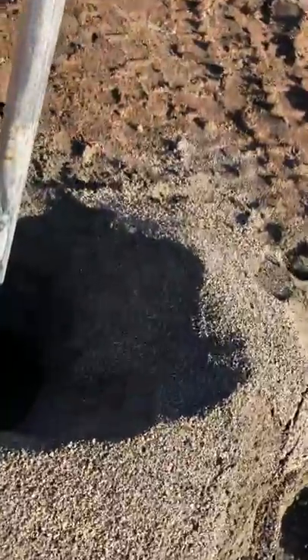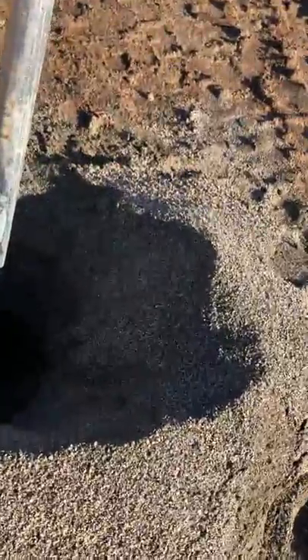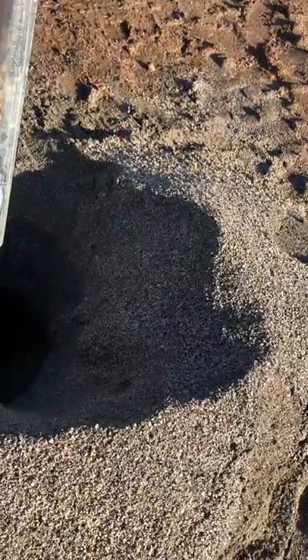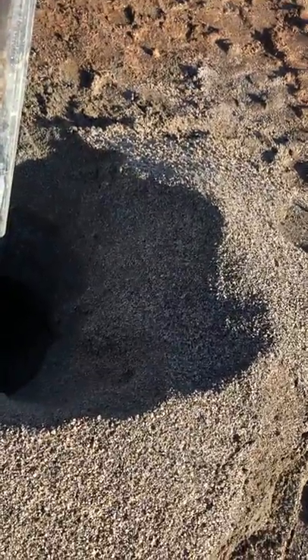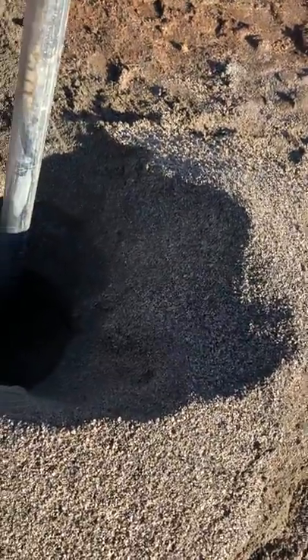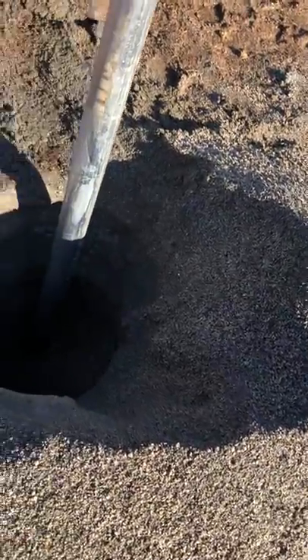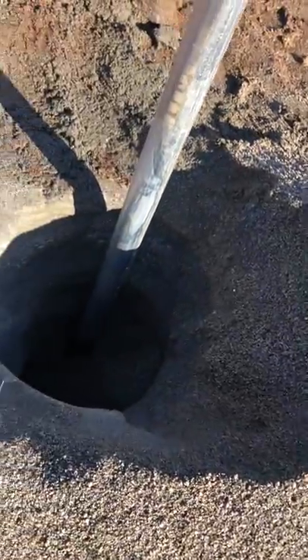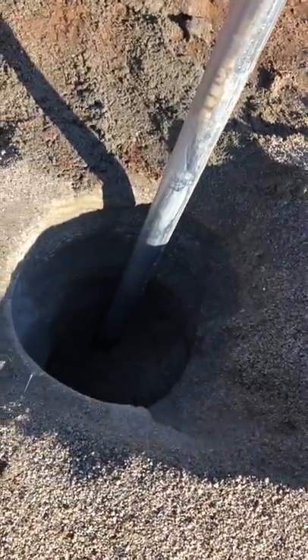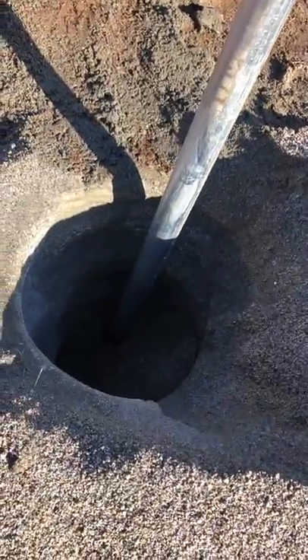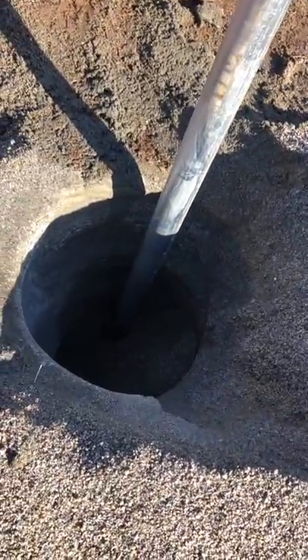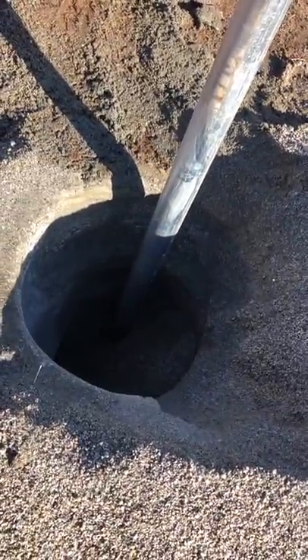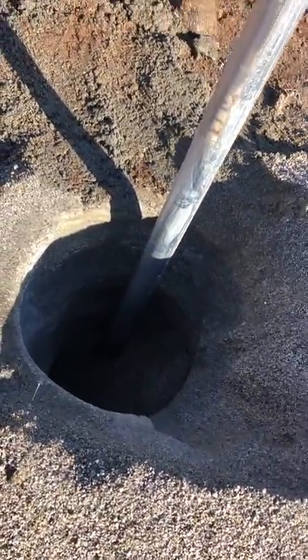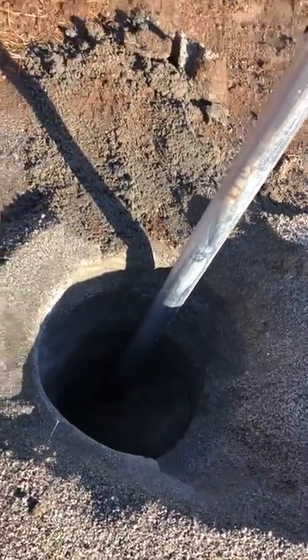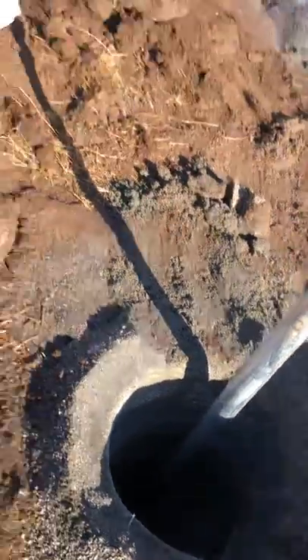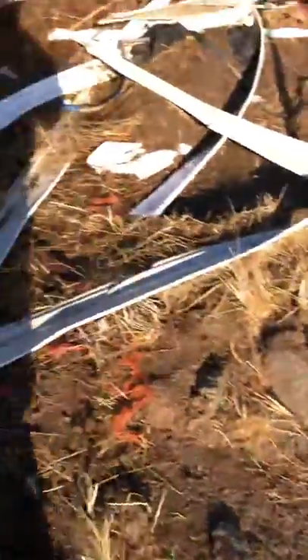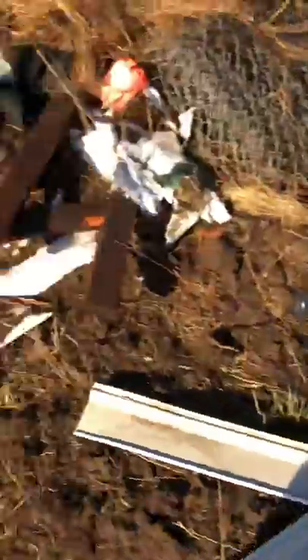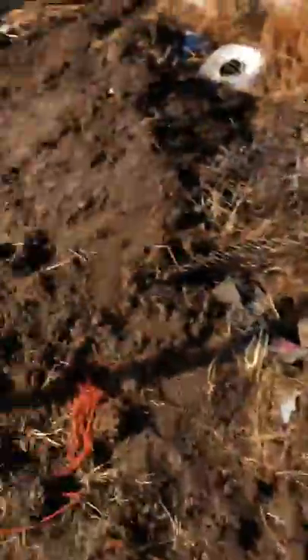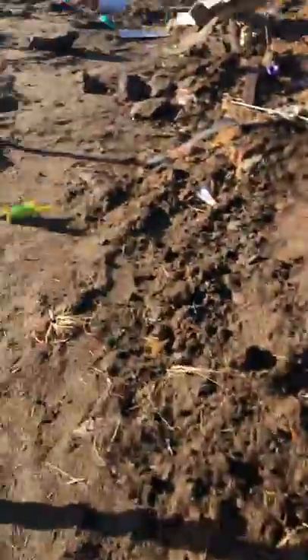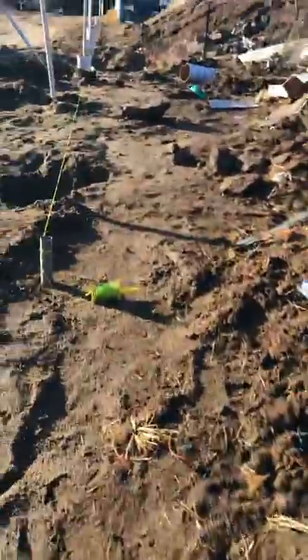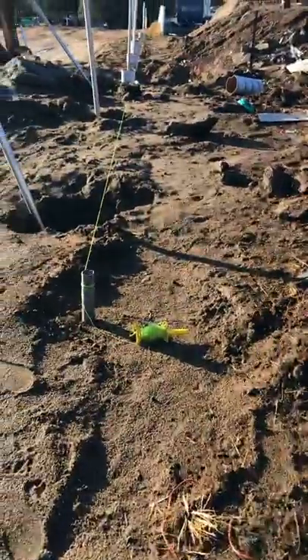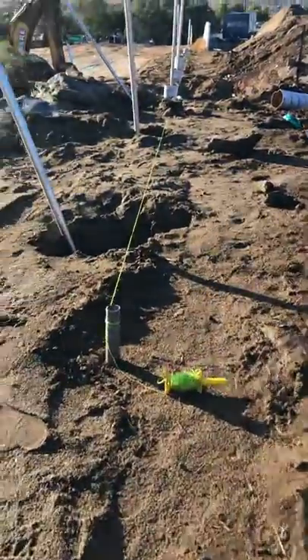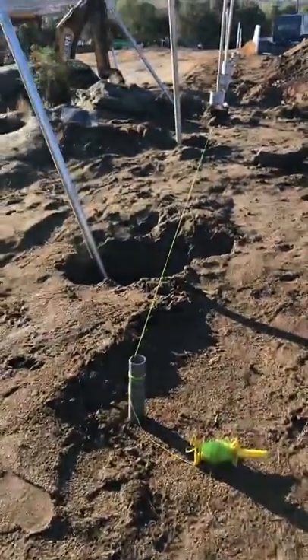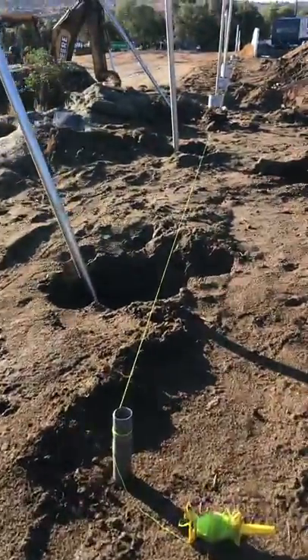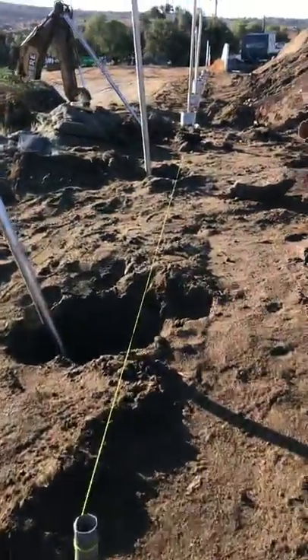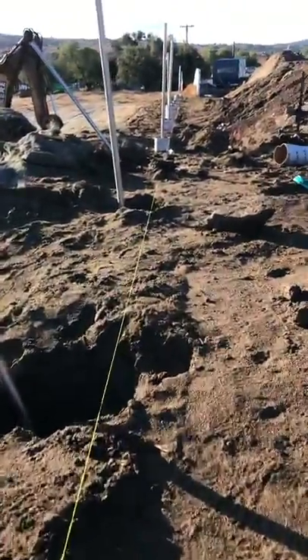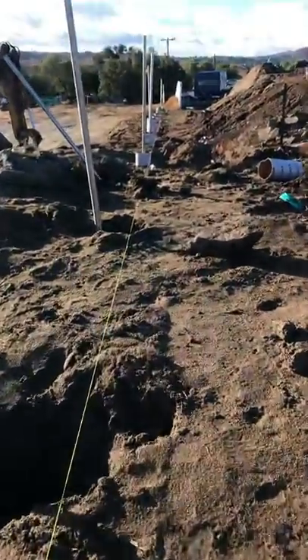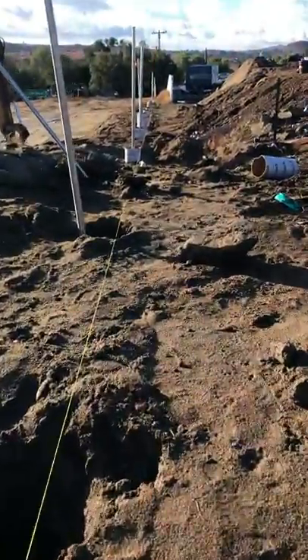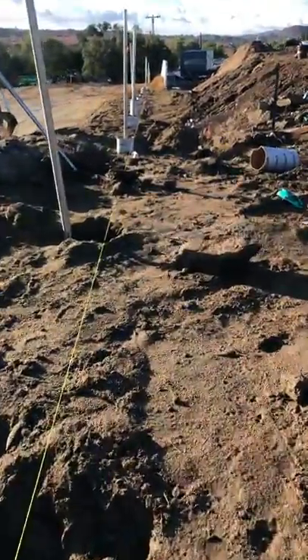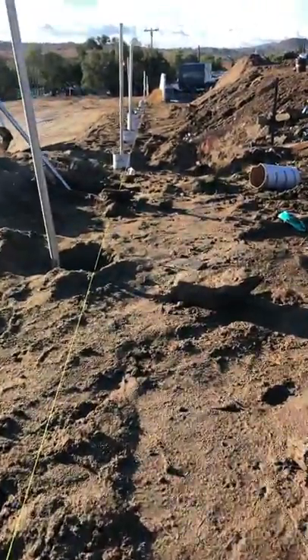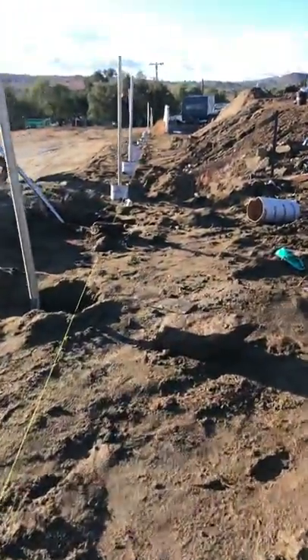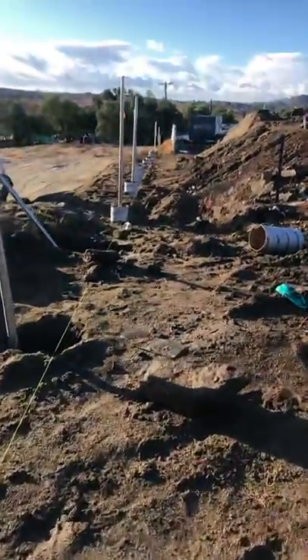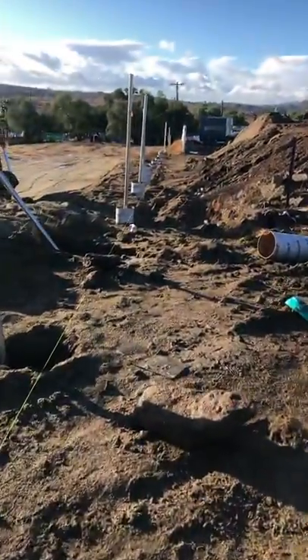We've gone straight through this. Everything's sloughed in a little bit, so we'll have to clean that out. Our lines stay decent and the sonotubes didn't cave in.